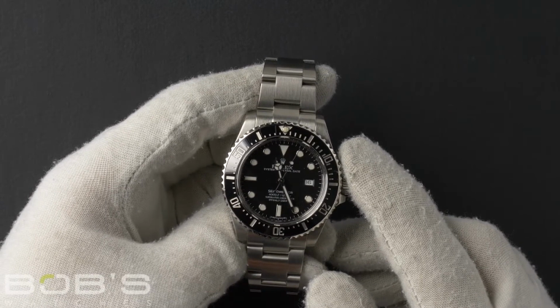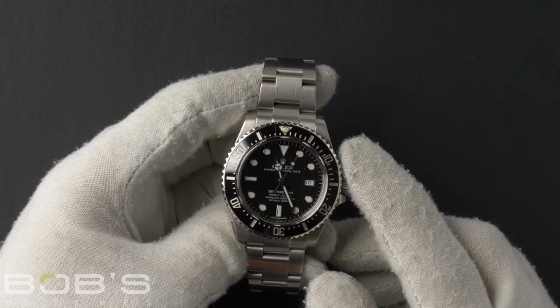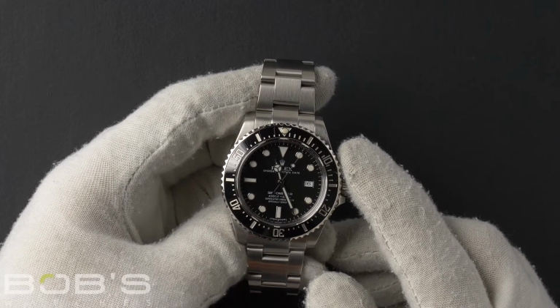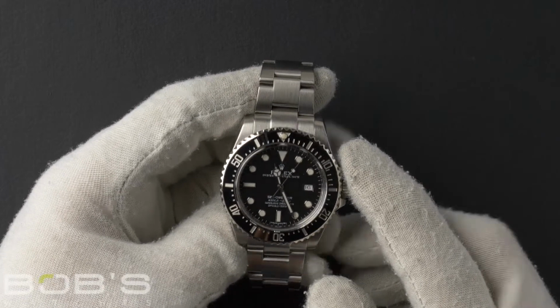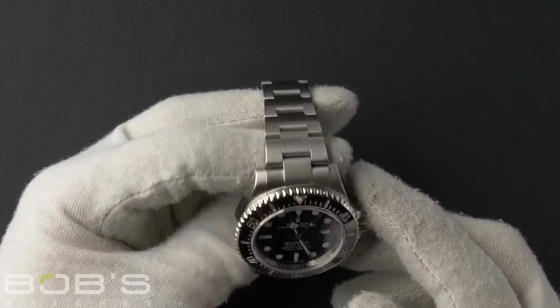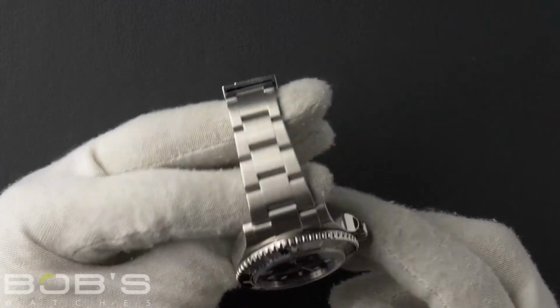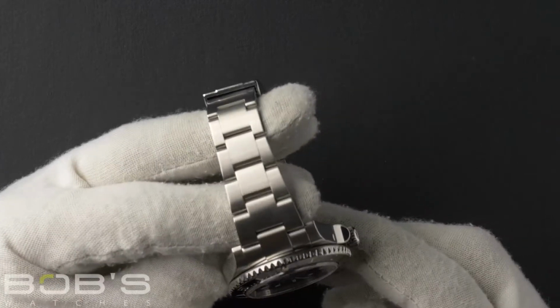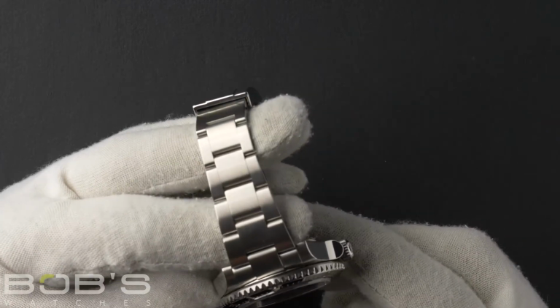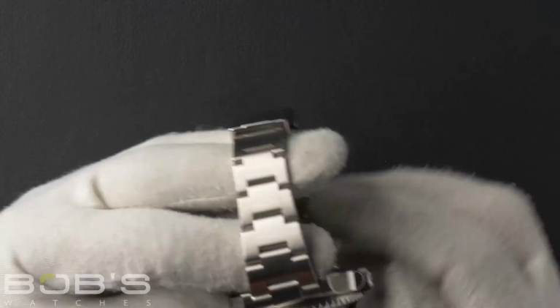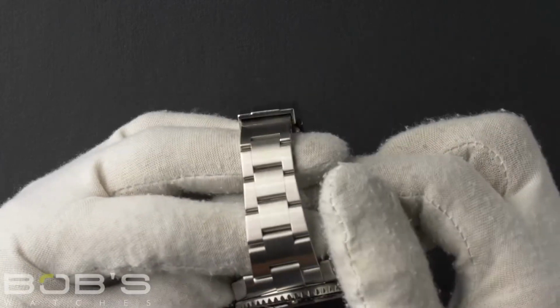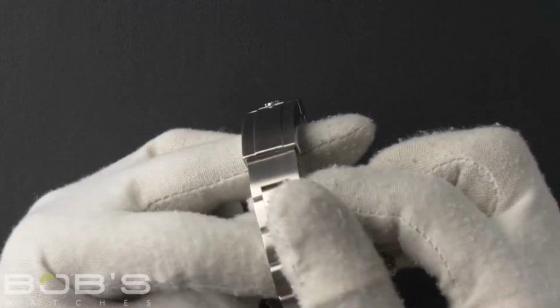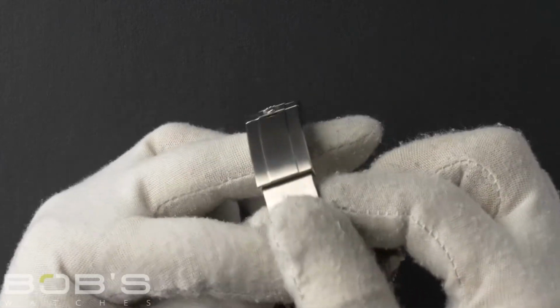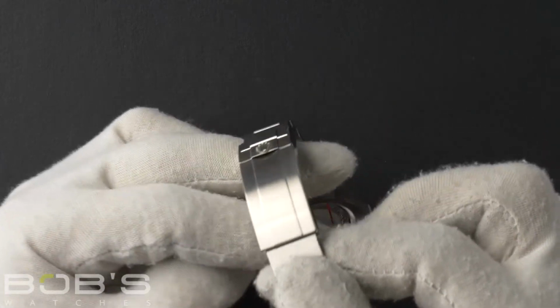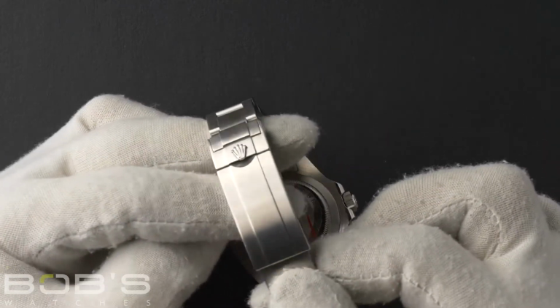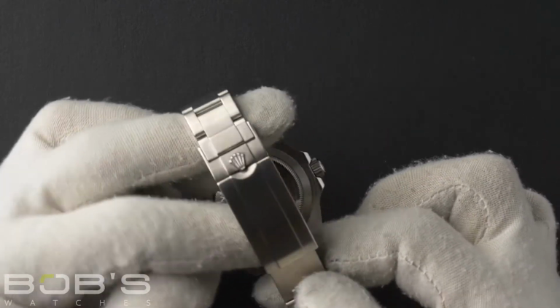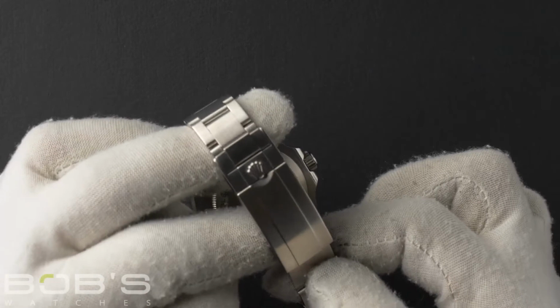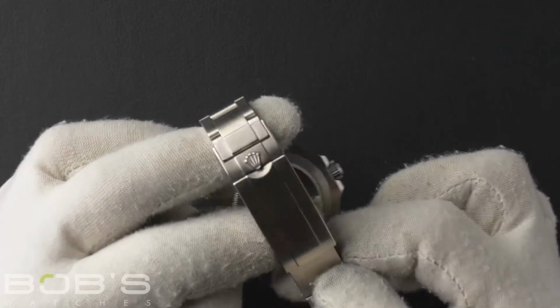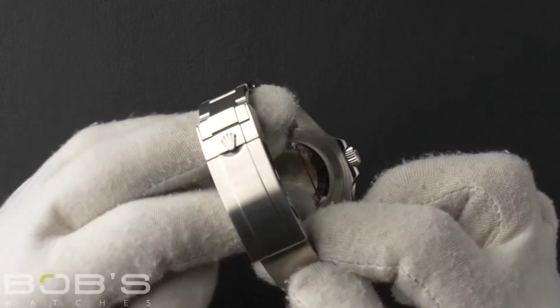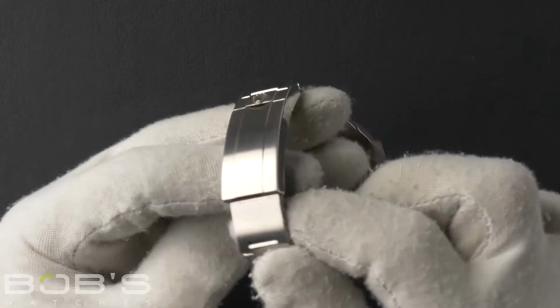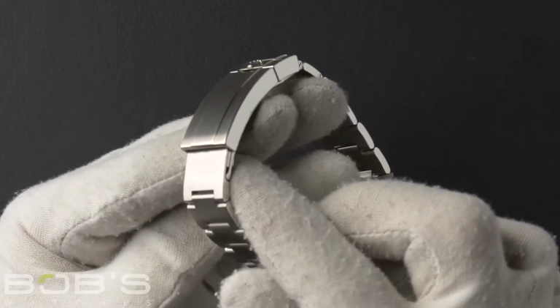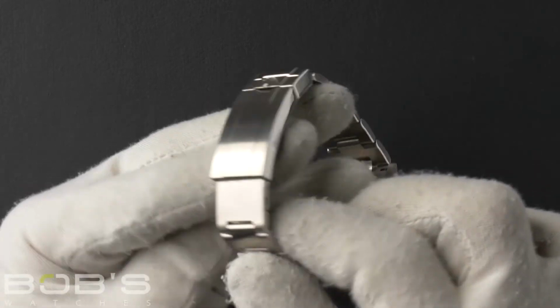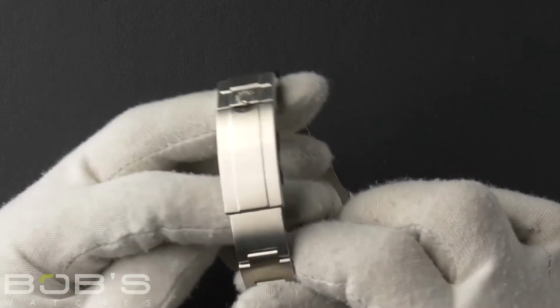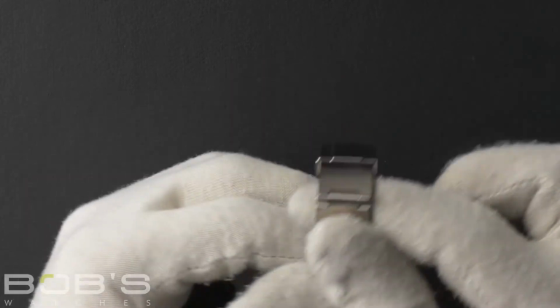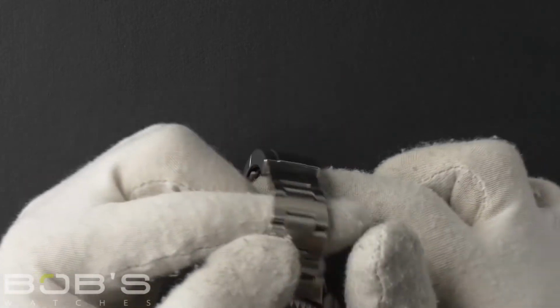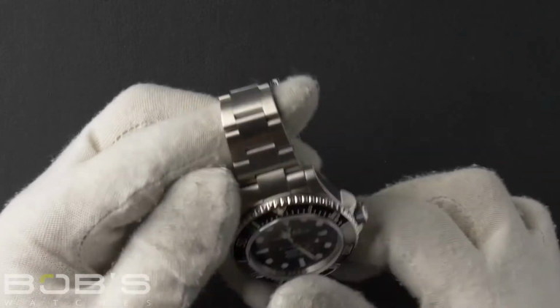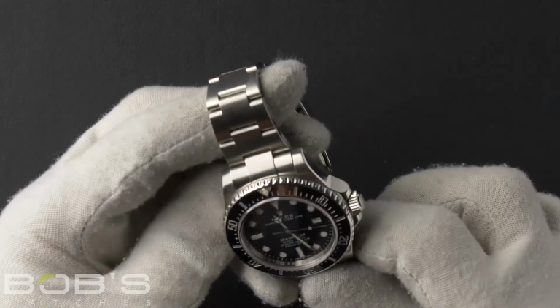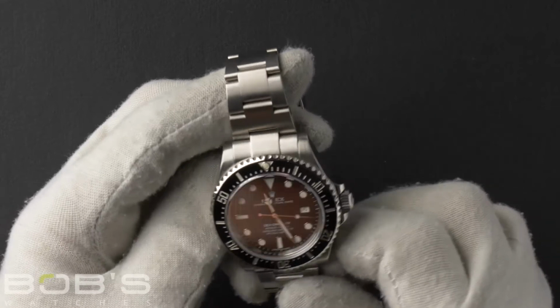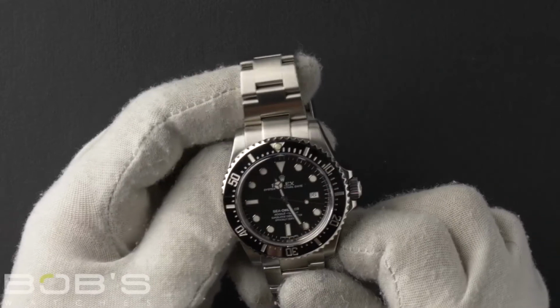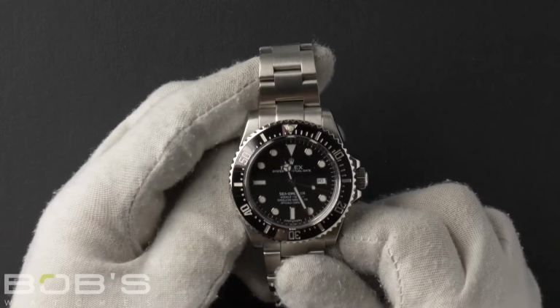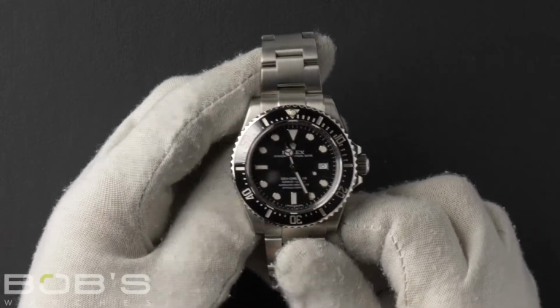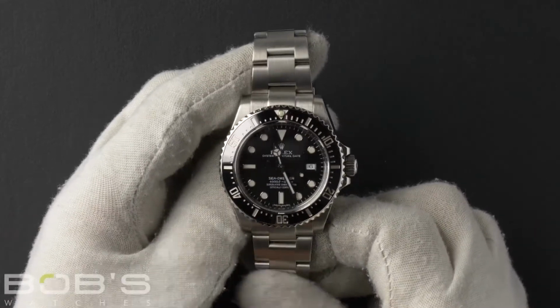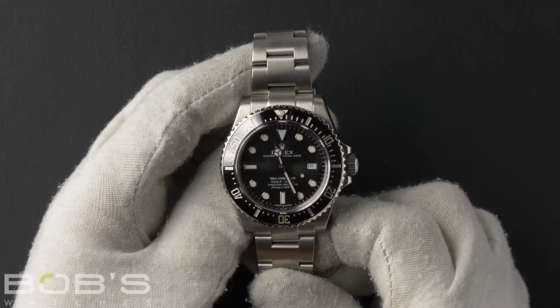The characteristics include a stainless steel oyster bracelet with a glide lock clasp. The dial is black with Chromalight luminous hands and index hour markers.